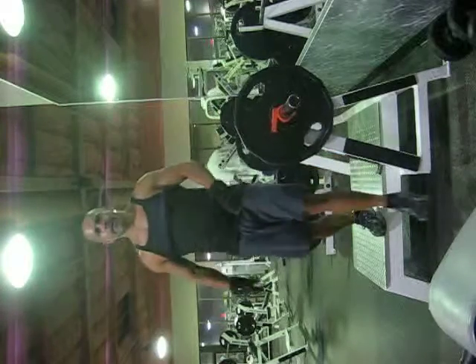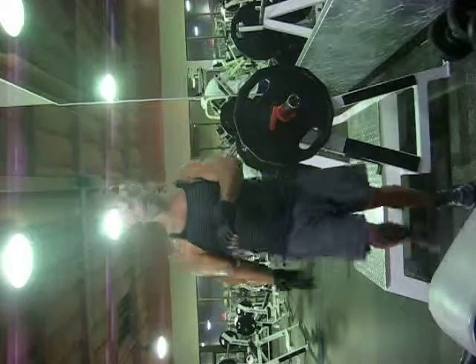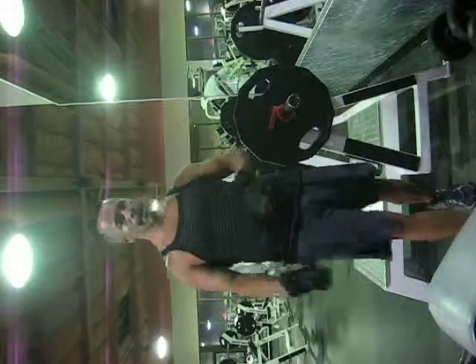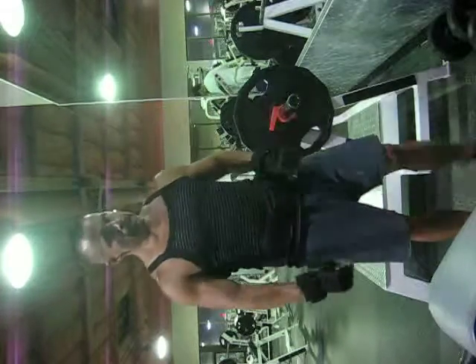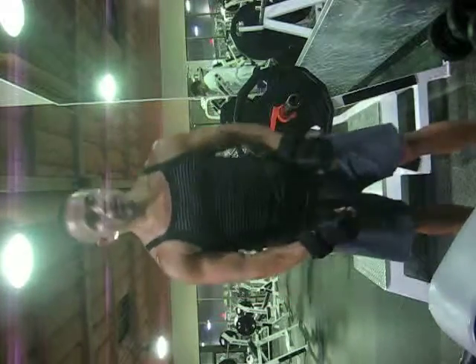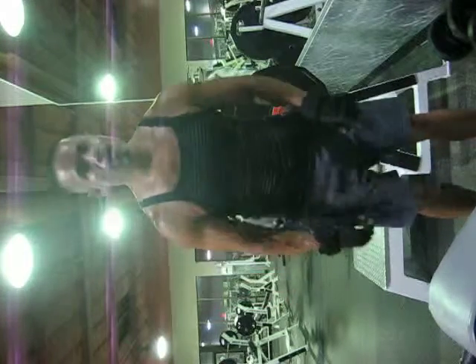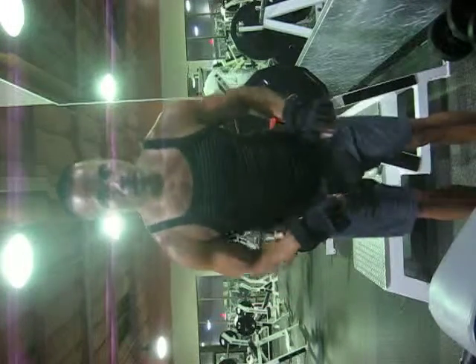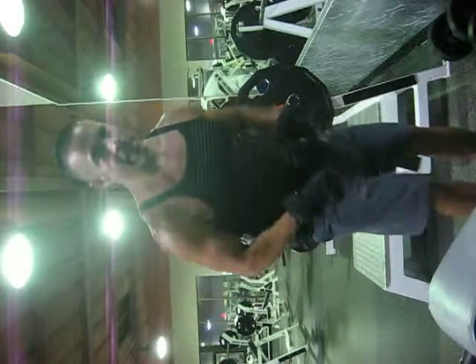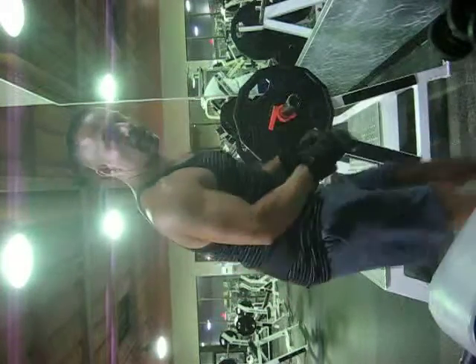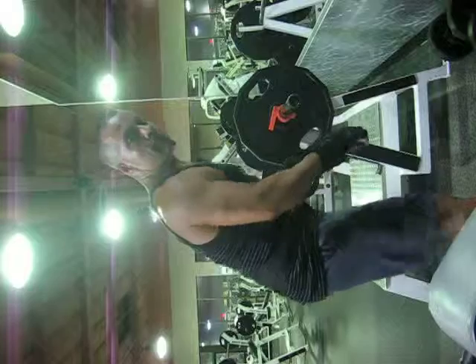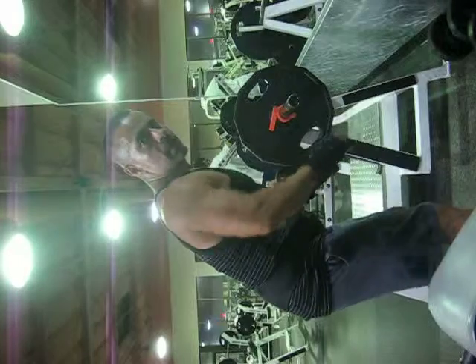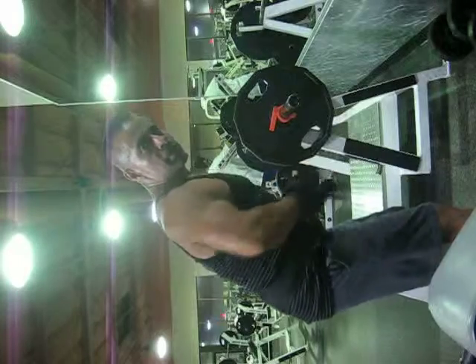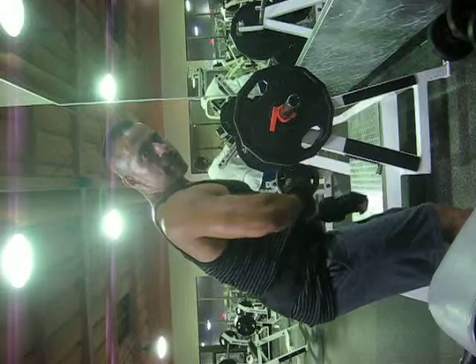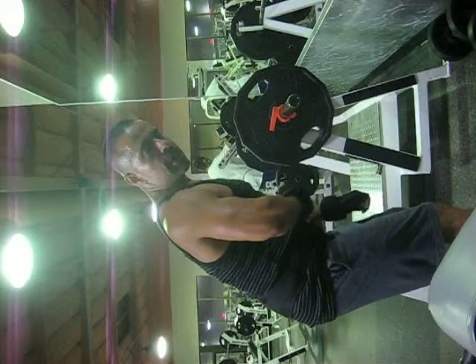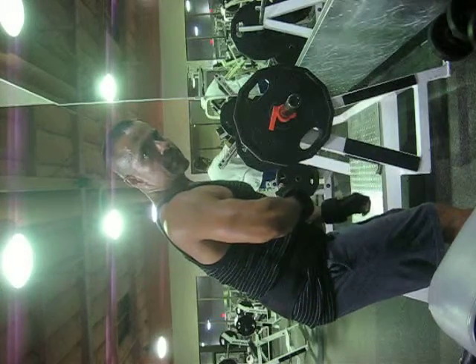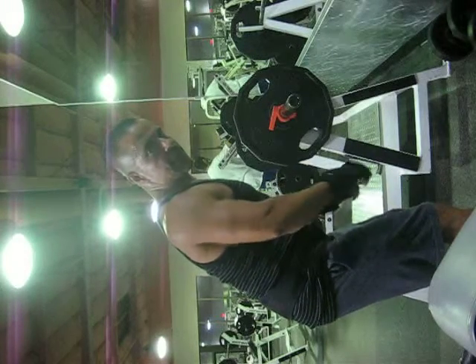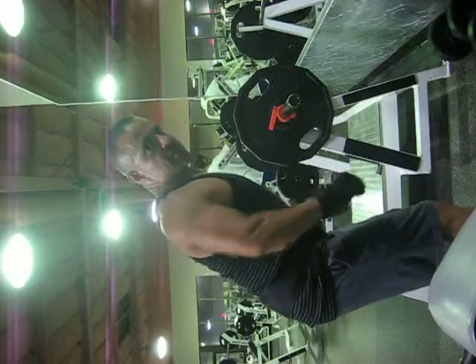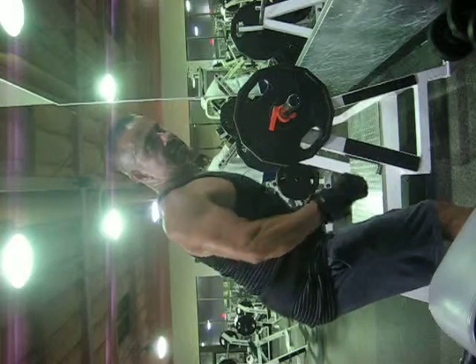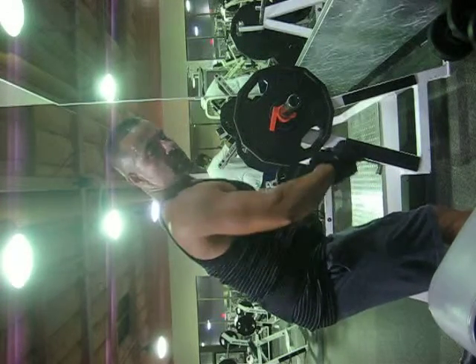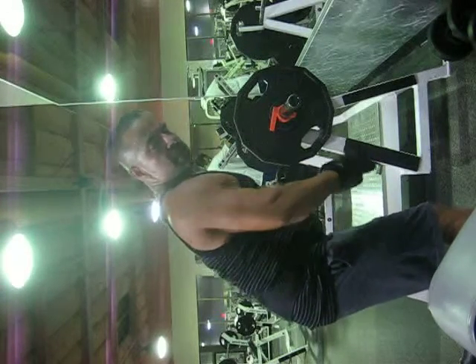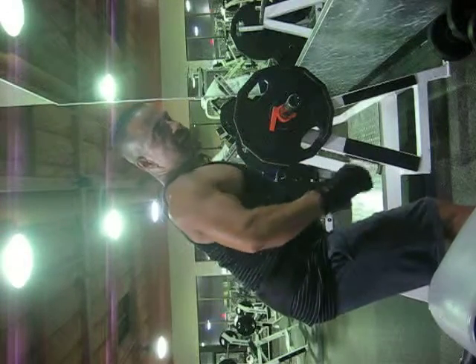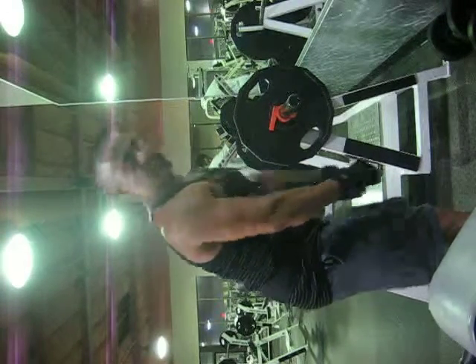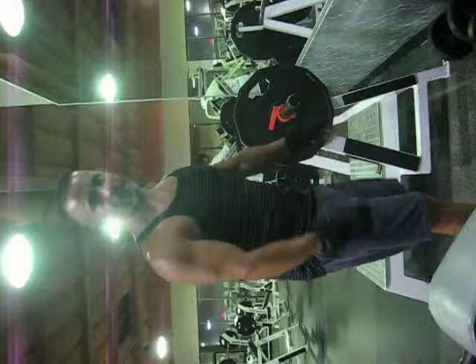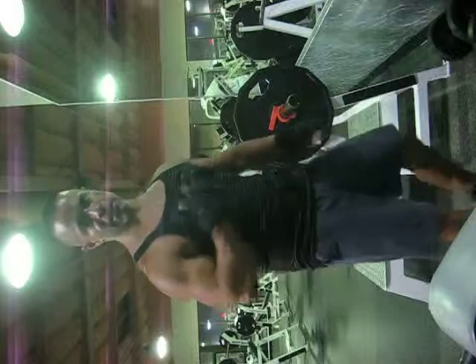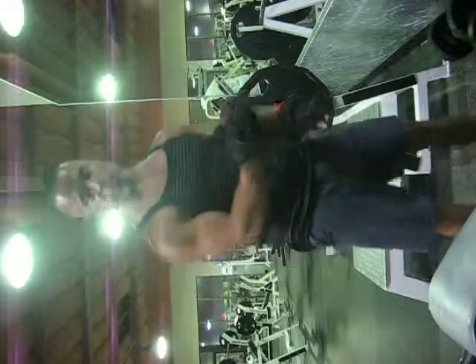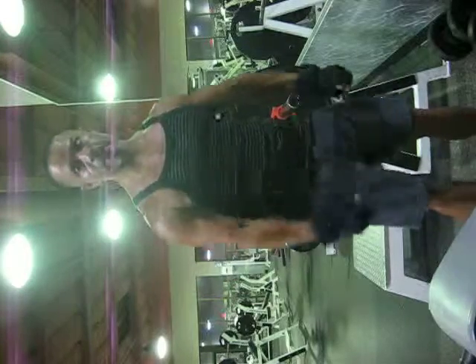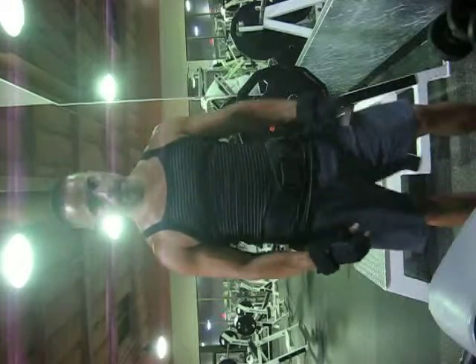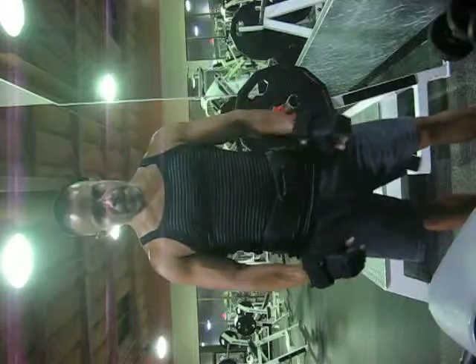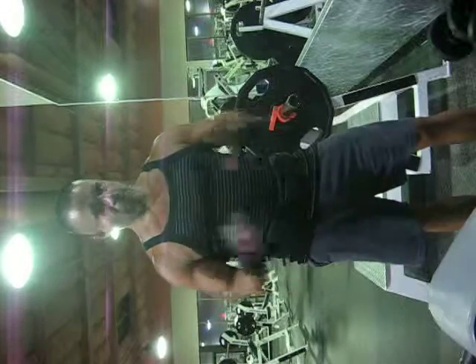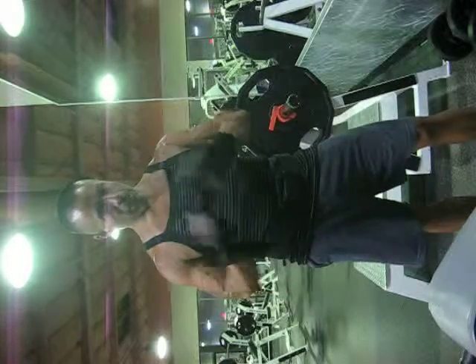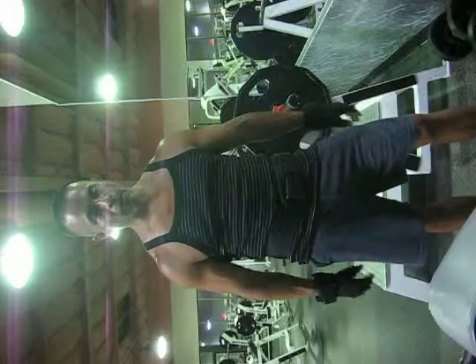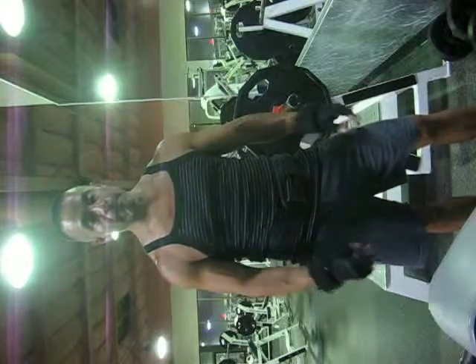So when you're bringing the bar up, make sure you bring it up to your belly button. Tighten — make sure you contract your shoulder blades, stick your chest out. That way it works more of your mid-back.